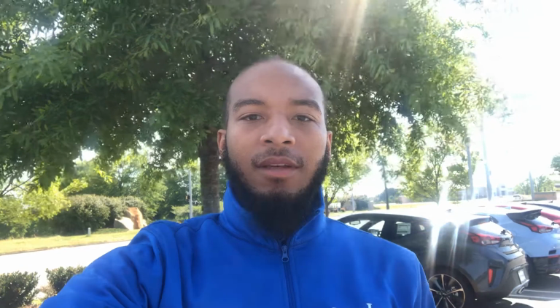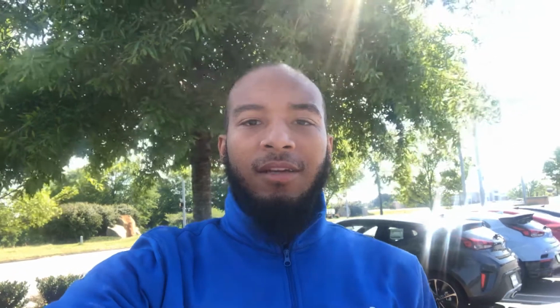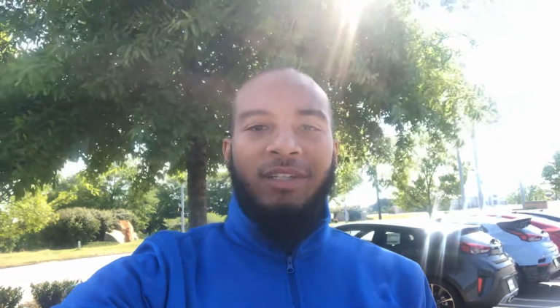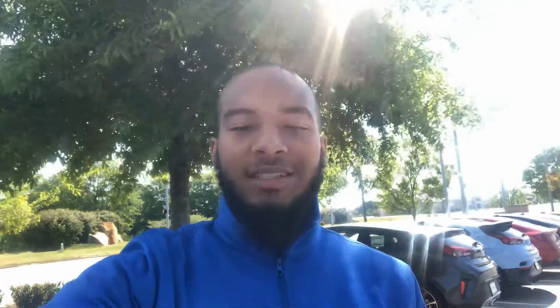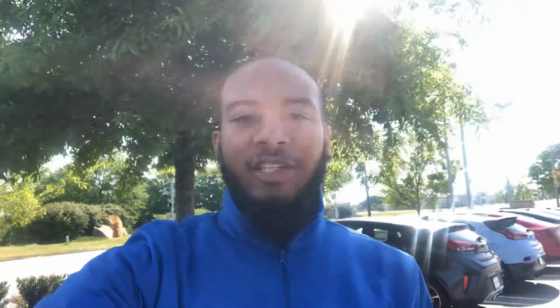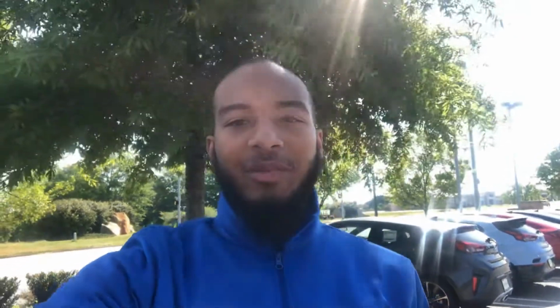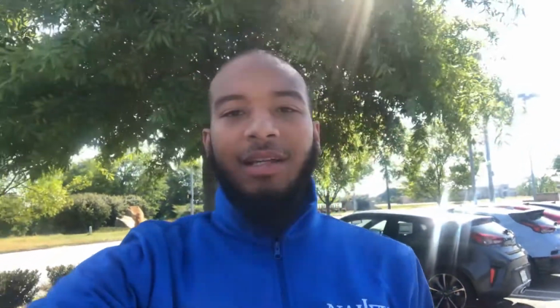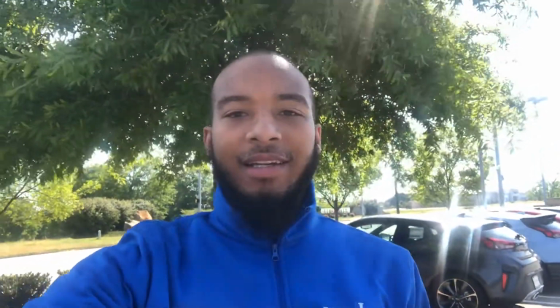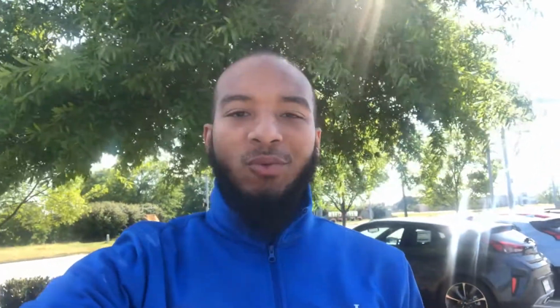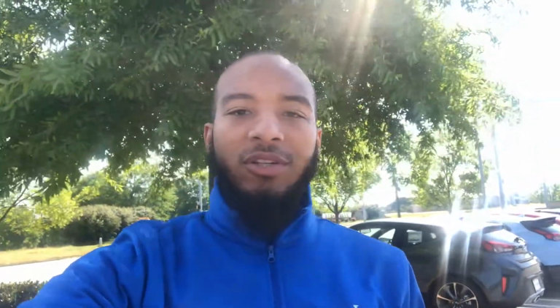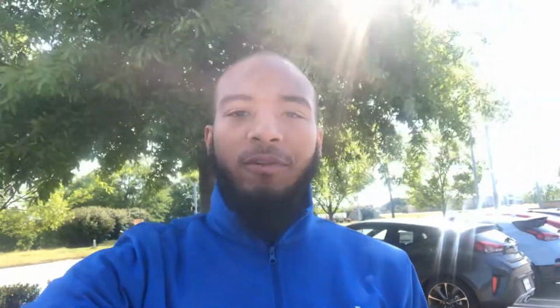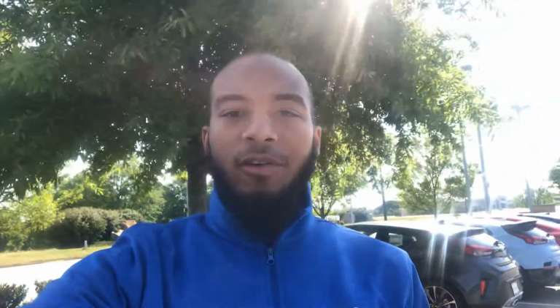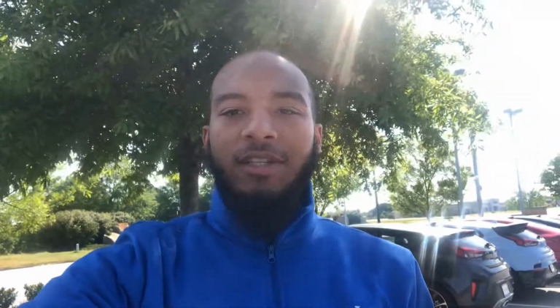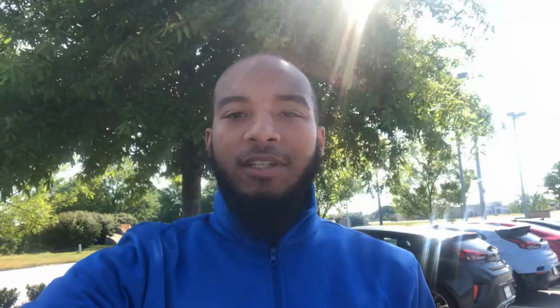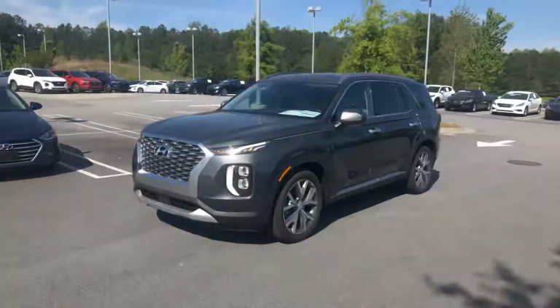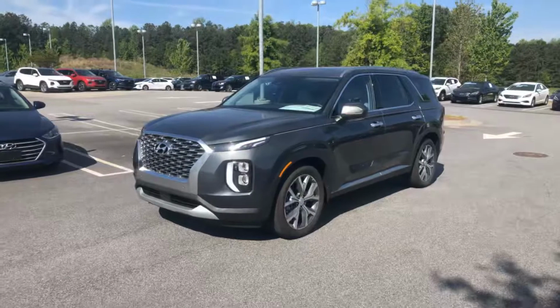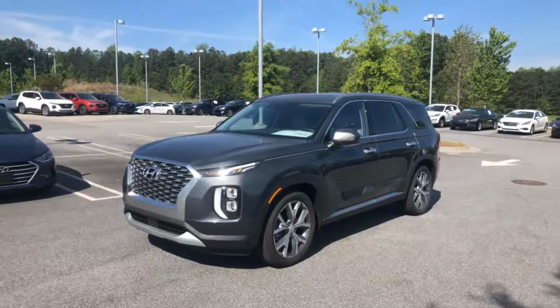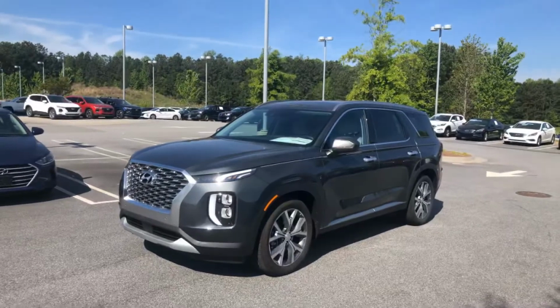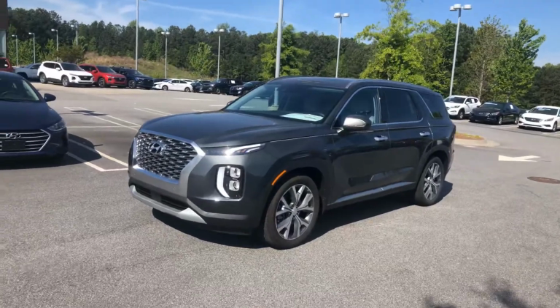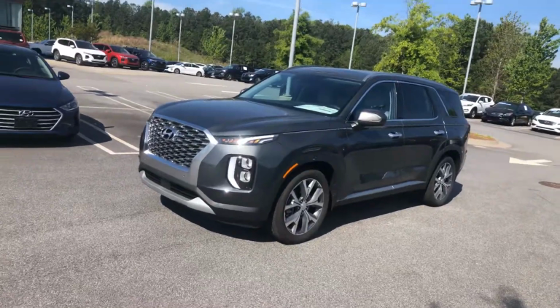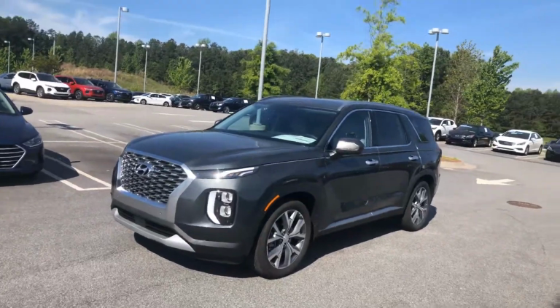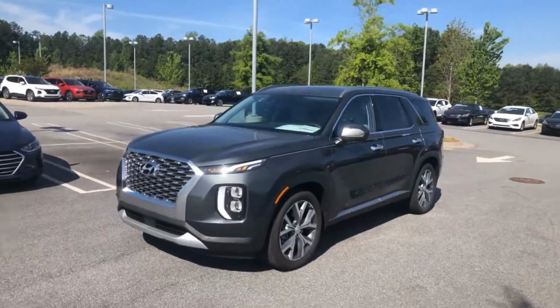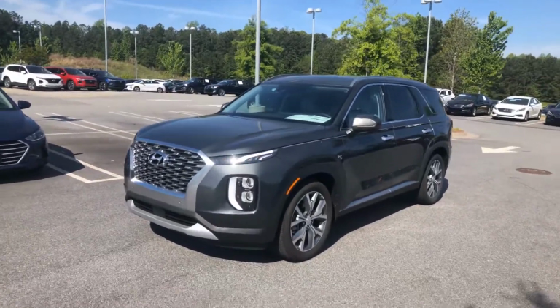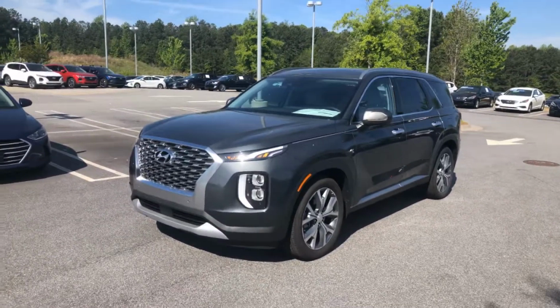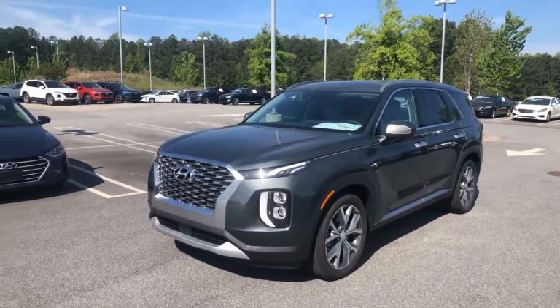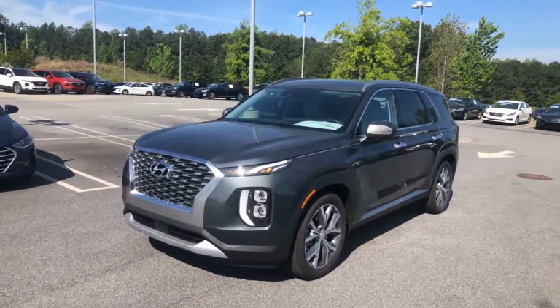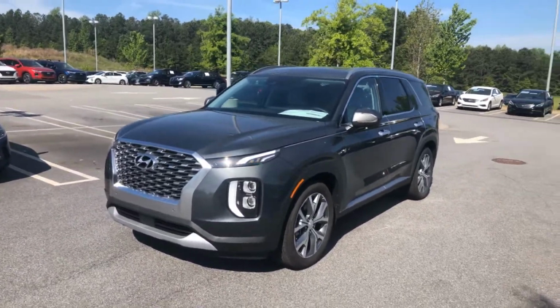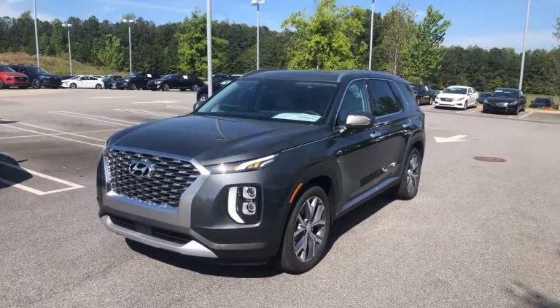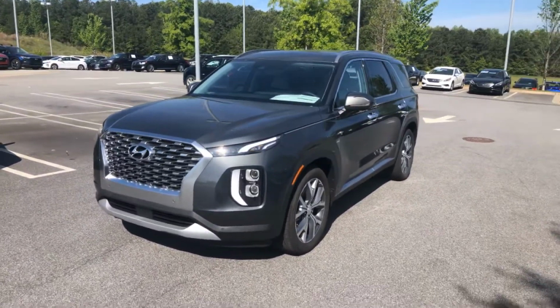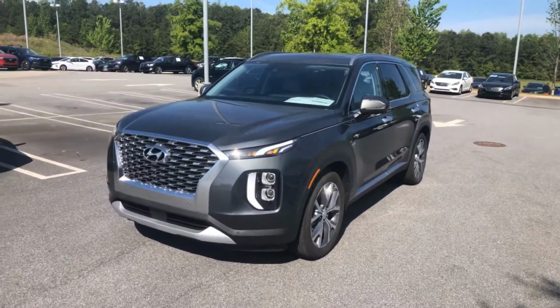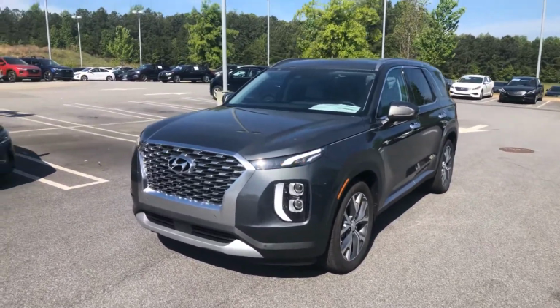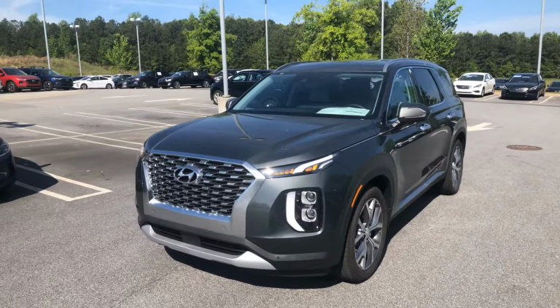Hey, good morning Danny, it's Marquise Williams here at Nally Hyundai. Just want to show you a quick video of the 2020 Hyundai Palisade that you were interested in. This is the SEL trim level with all-wheel drive.